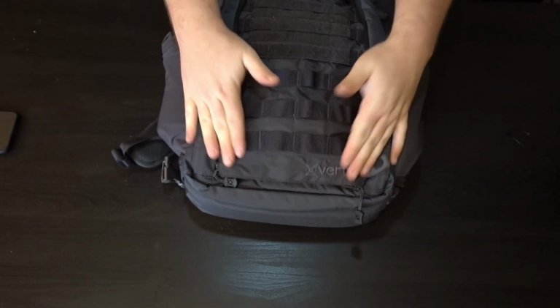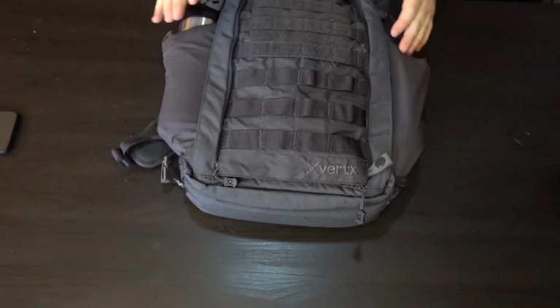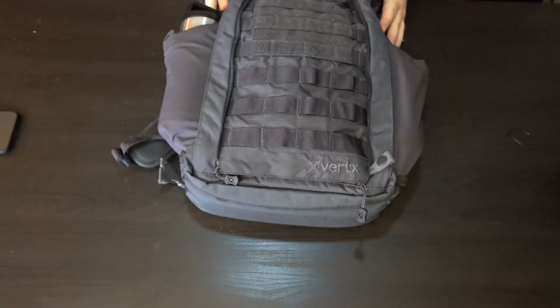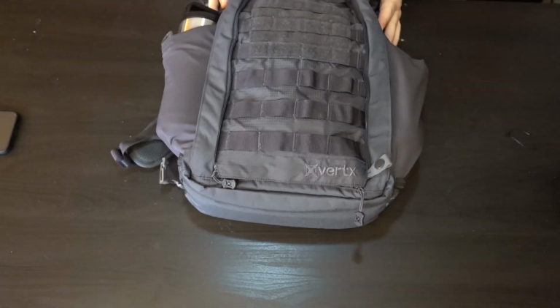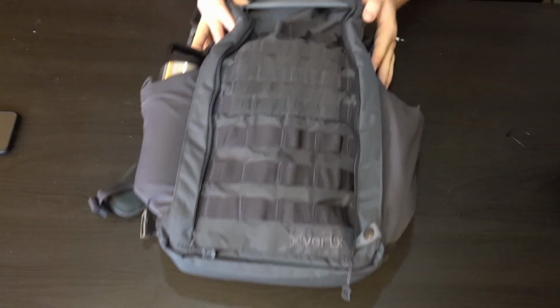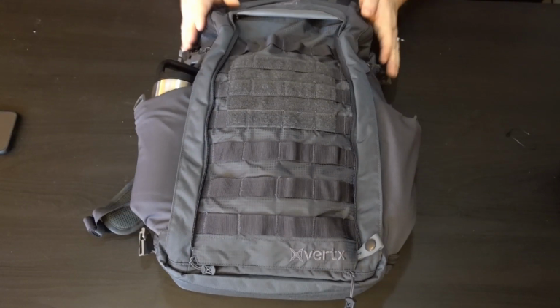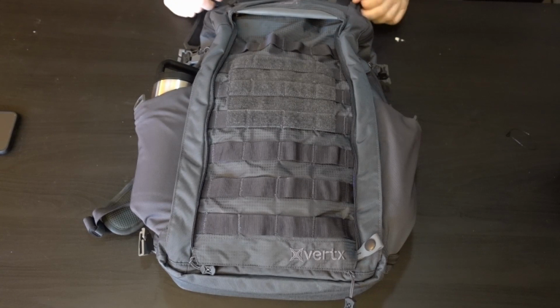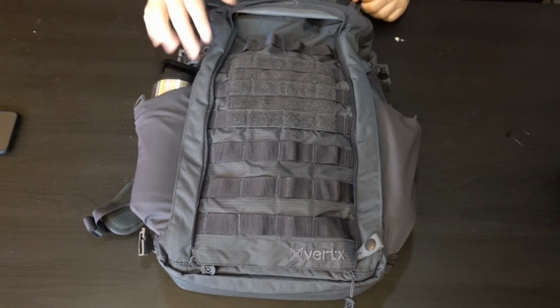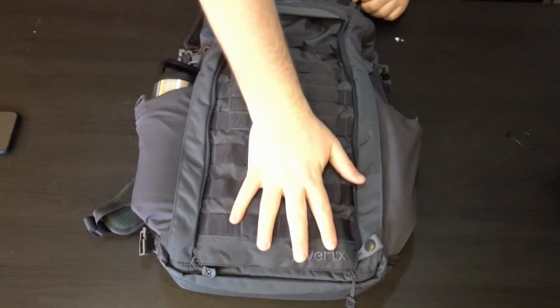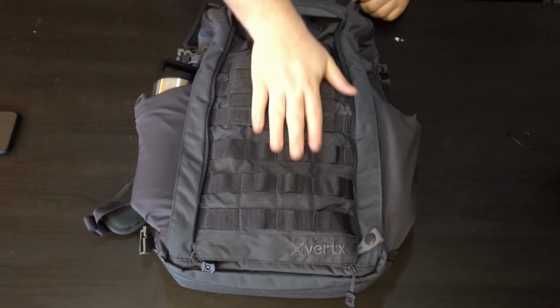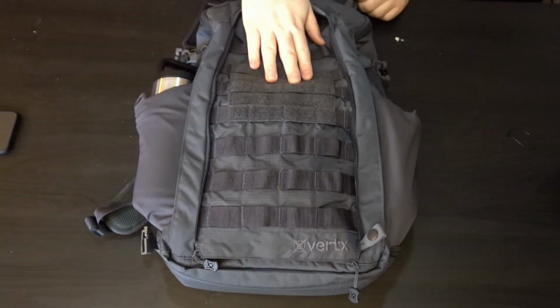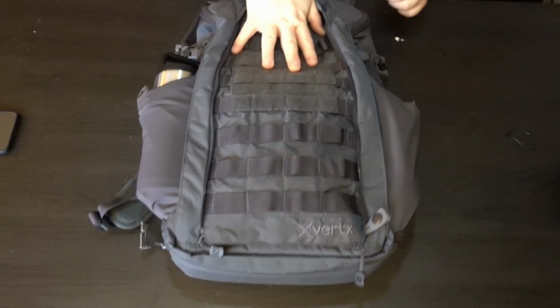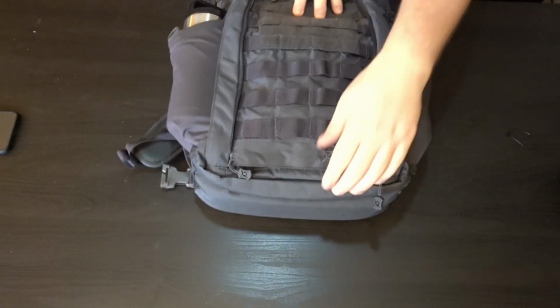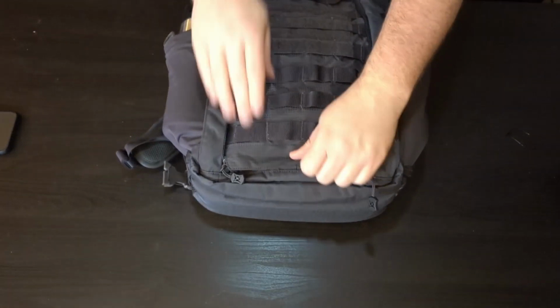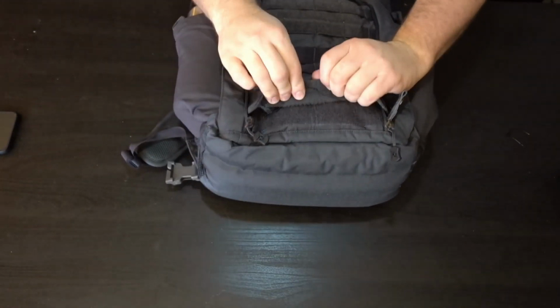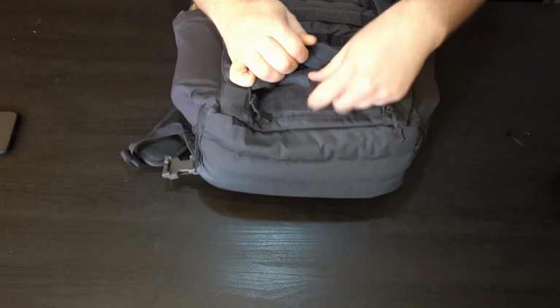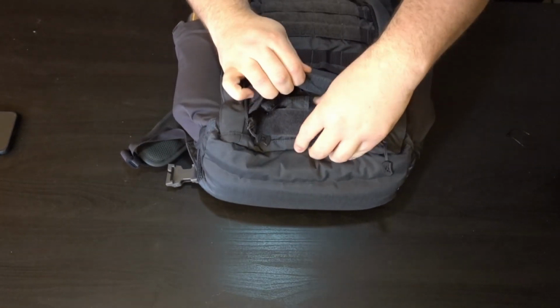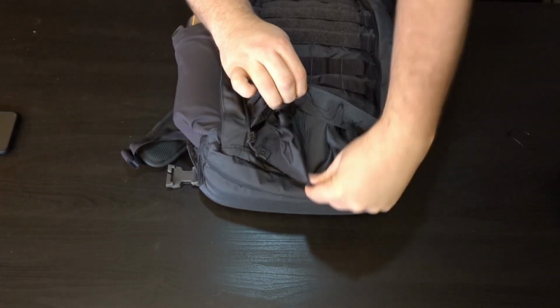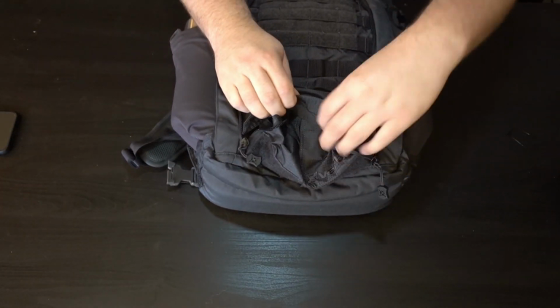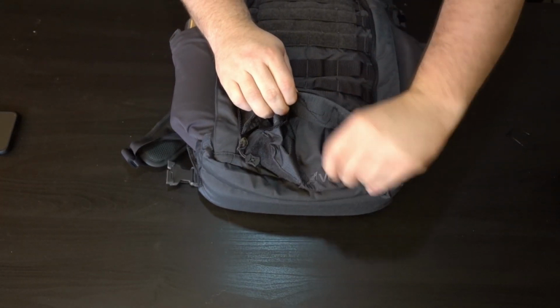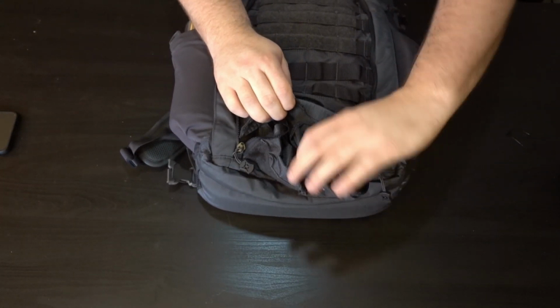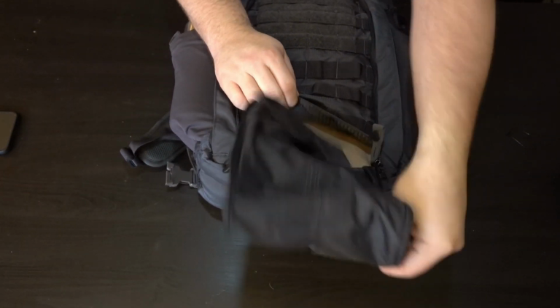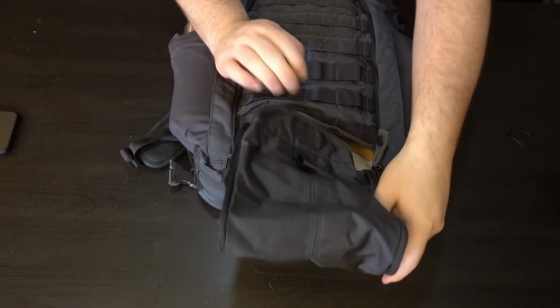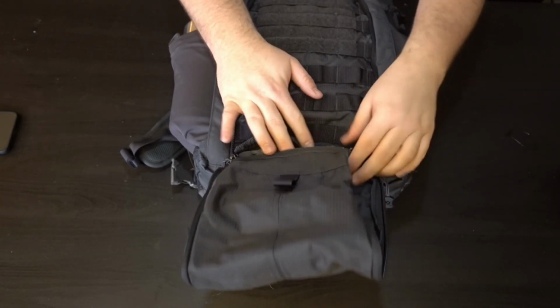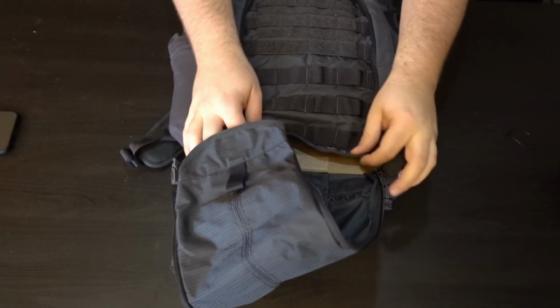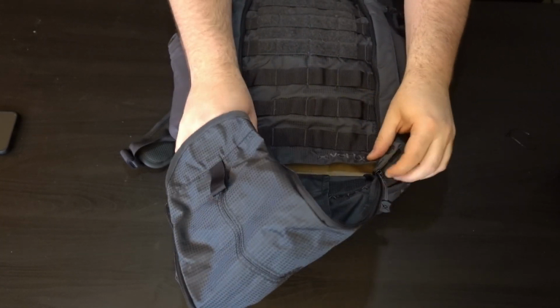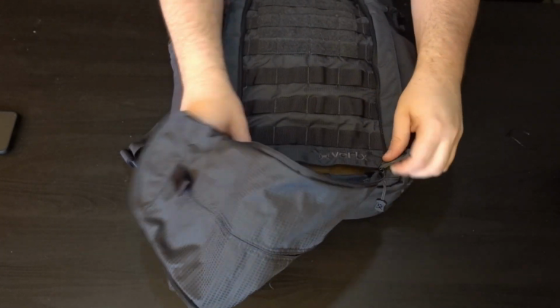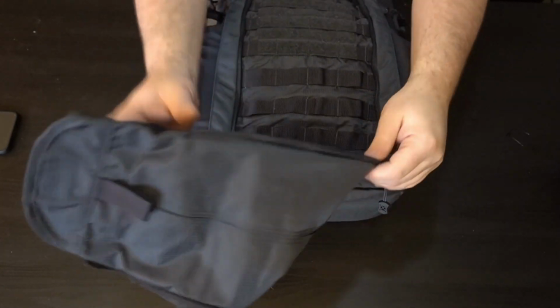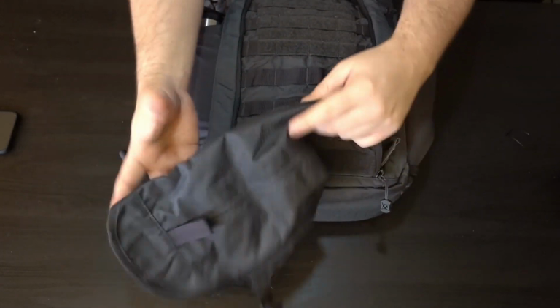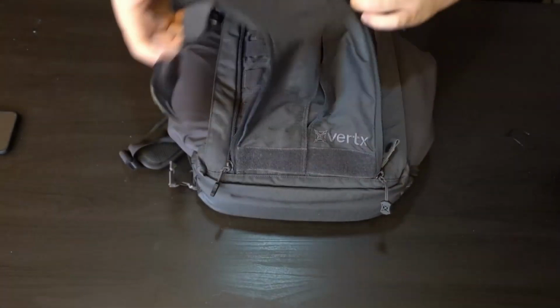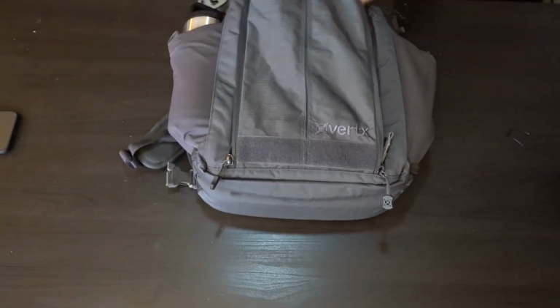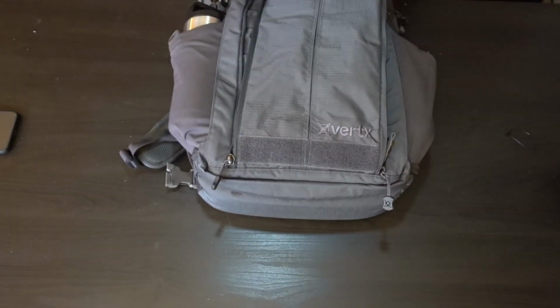Of course, you can do a better job than that, but in a quick job — so you can leave it like this. Or again, as most people will probably use it, most people have been using this as a hidden pocket and then leaving it like this.